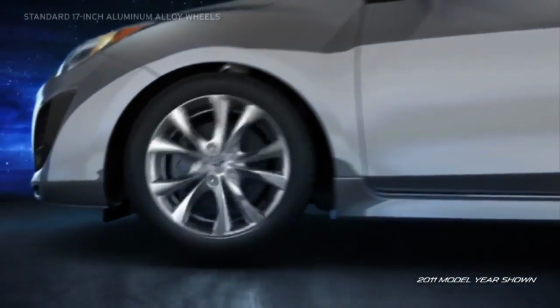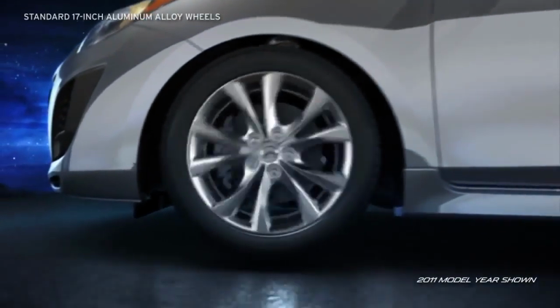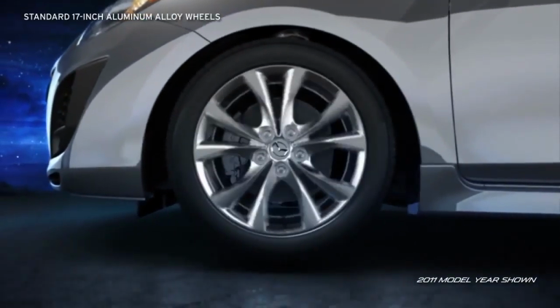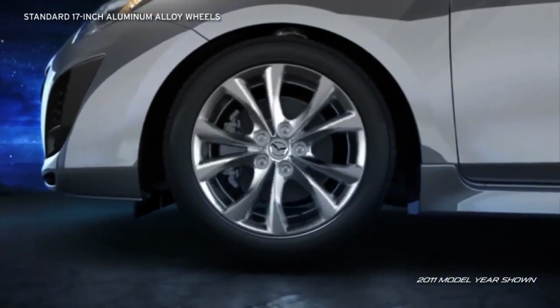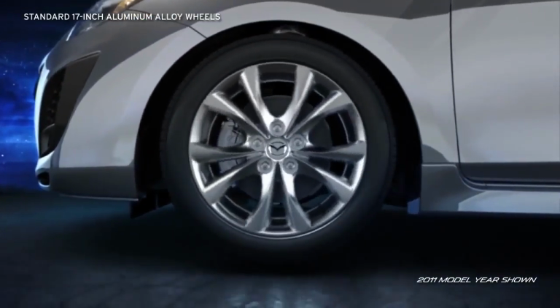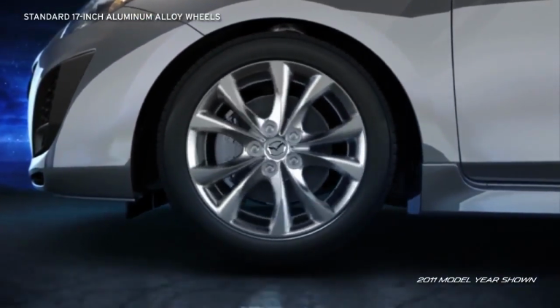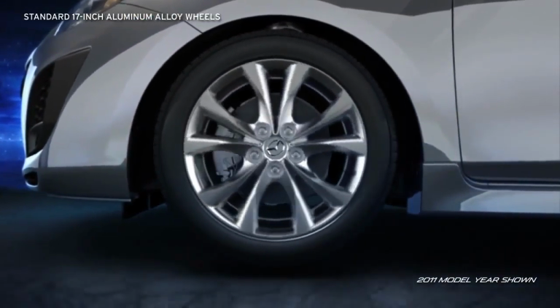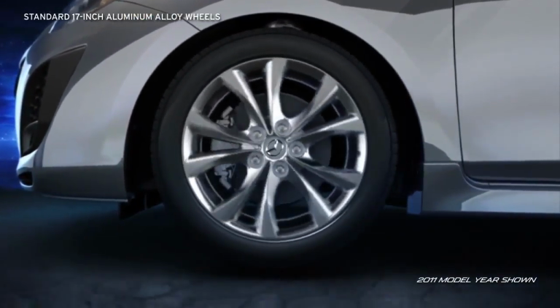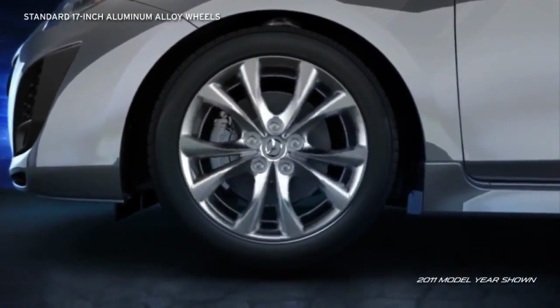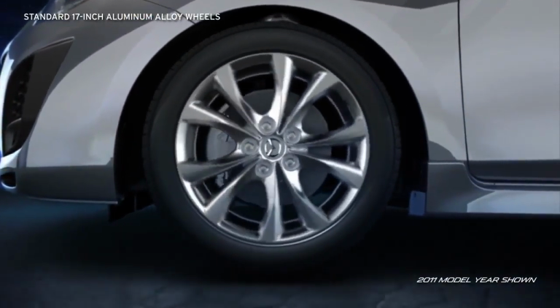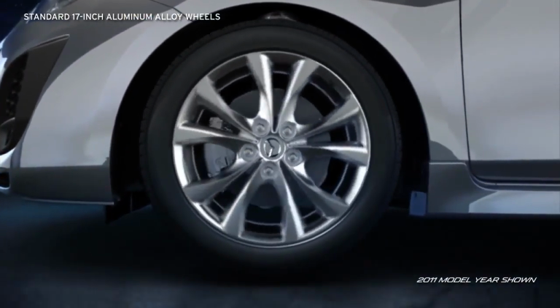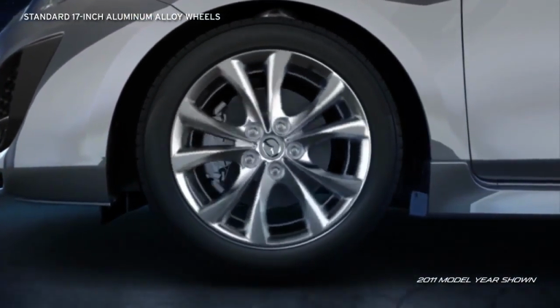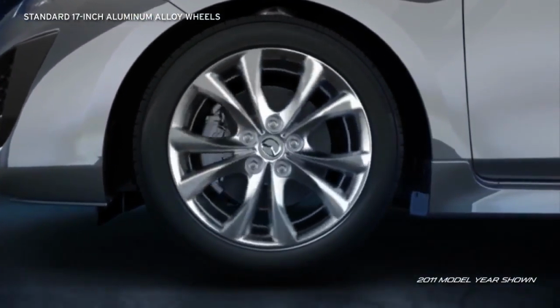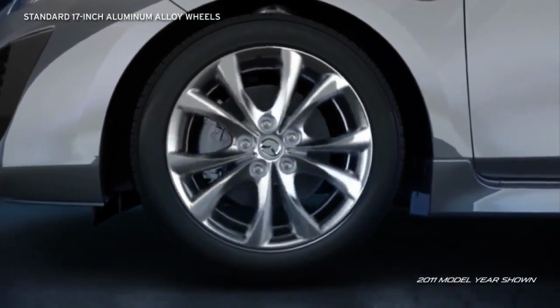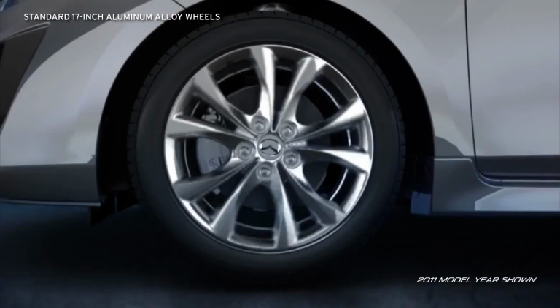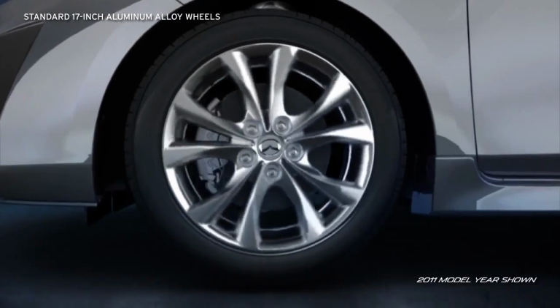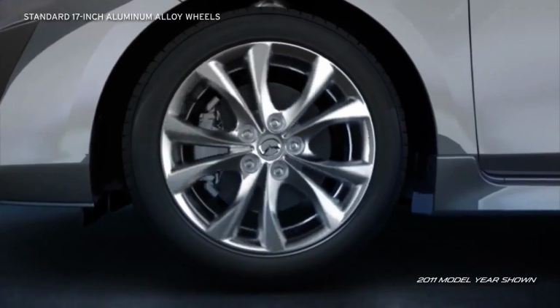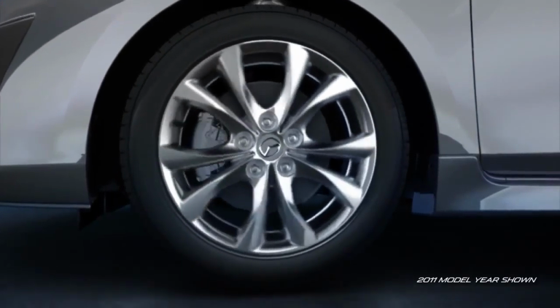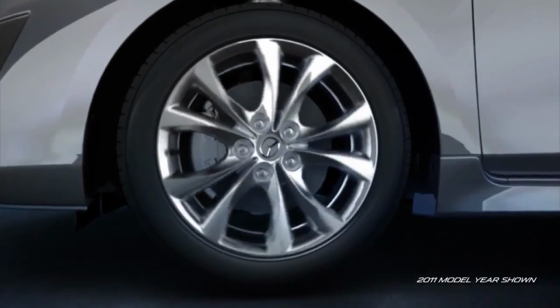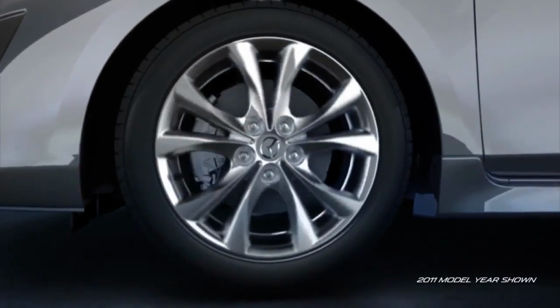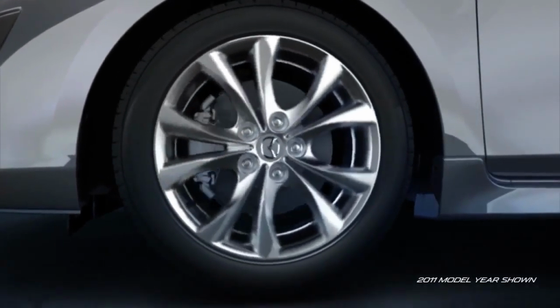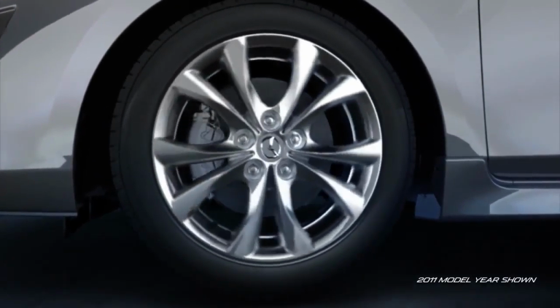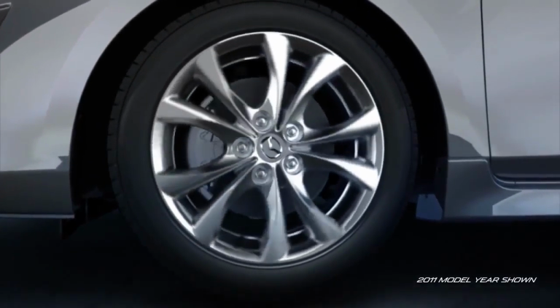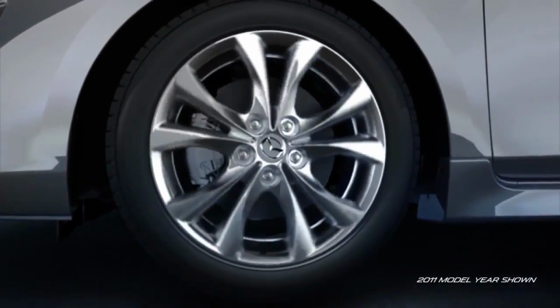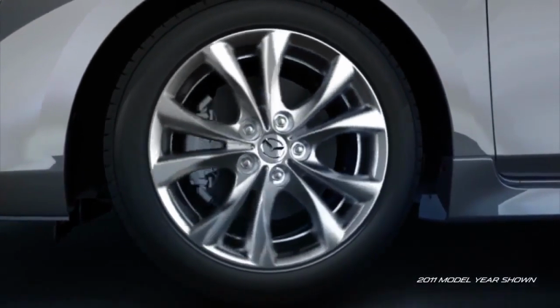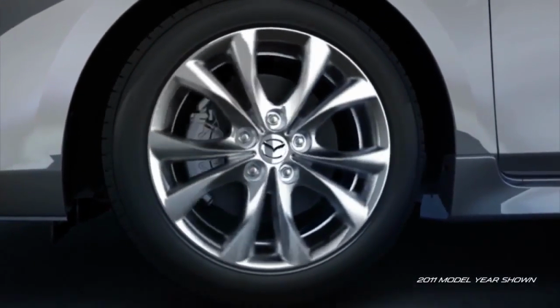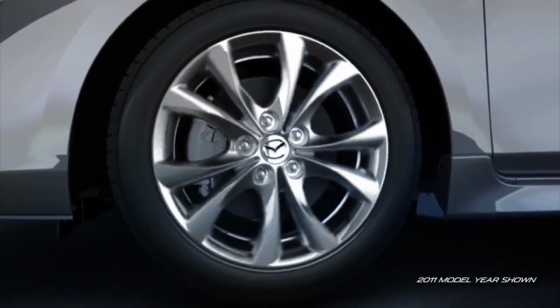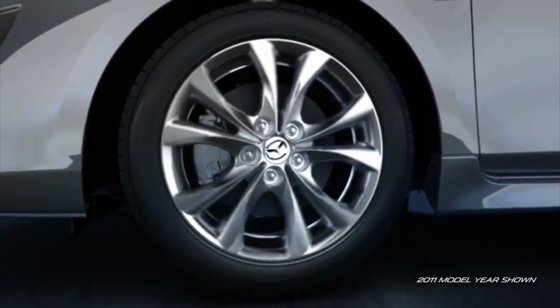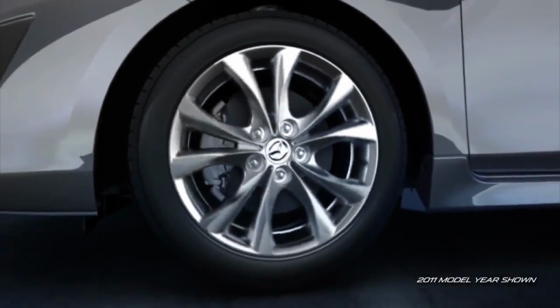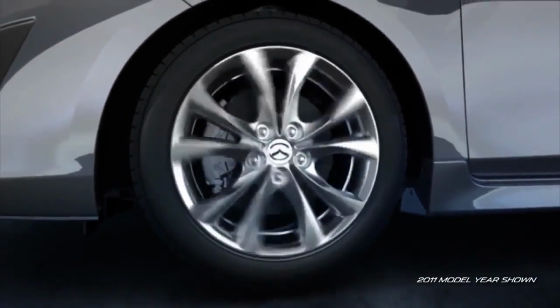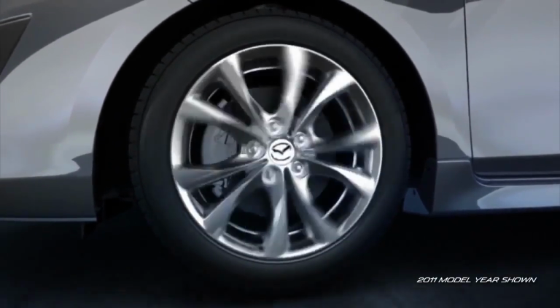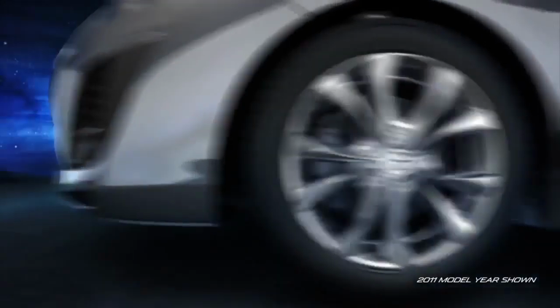Lightweight 17-inch aluminum alloy wheels add performance and attitude, while the wide low-profile all-season tires help grip the road in almost any weather.